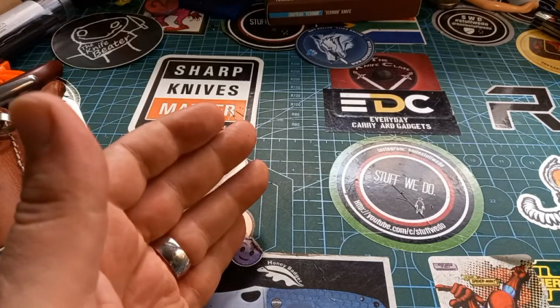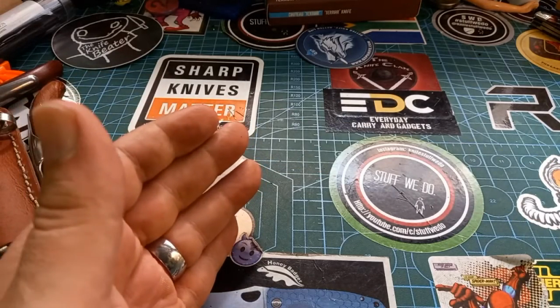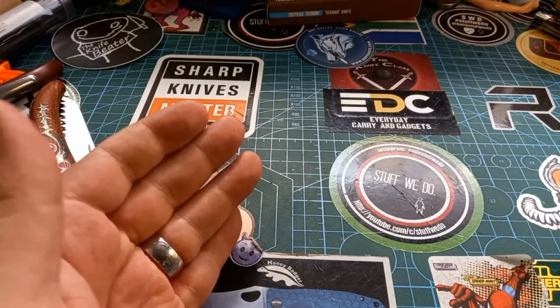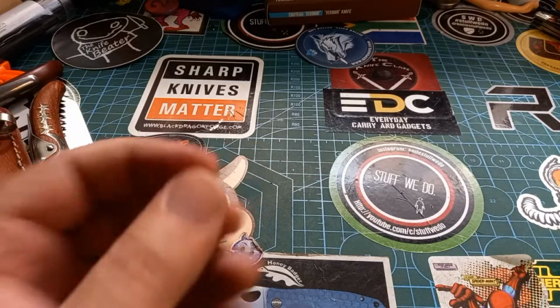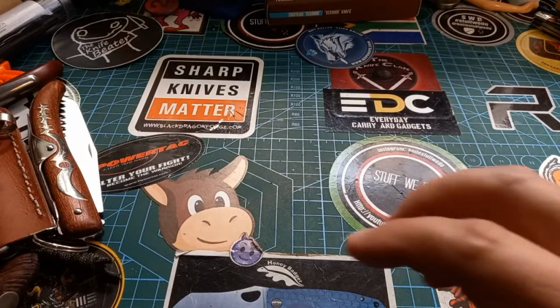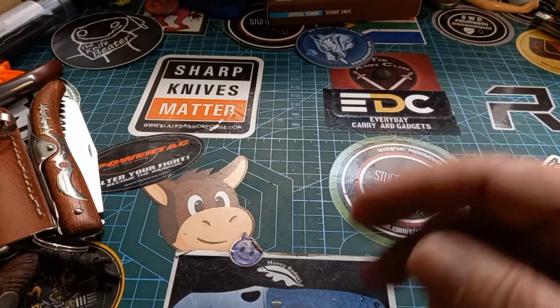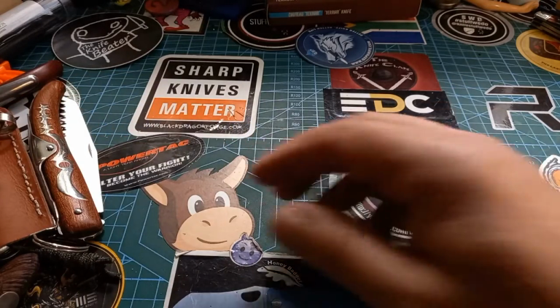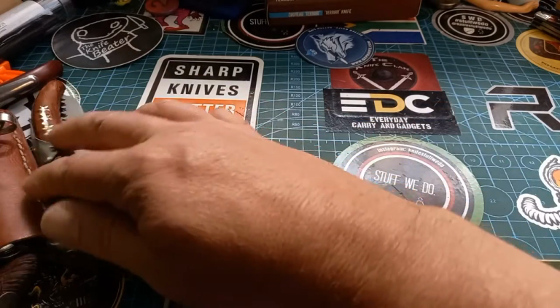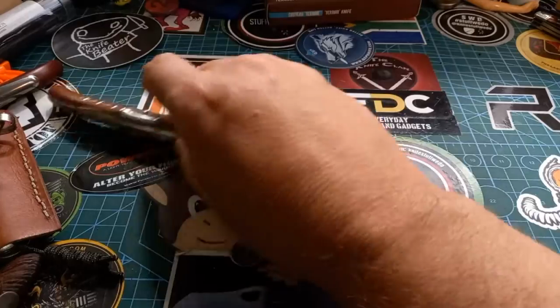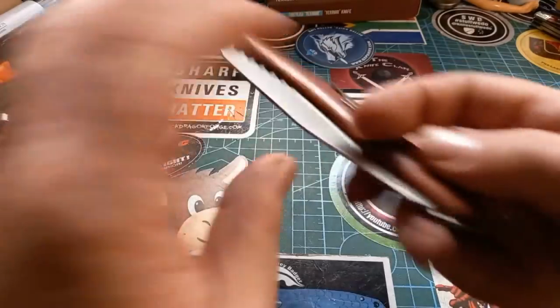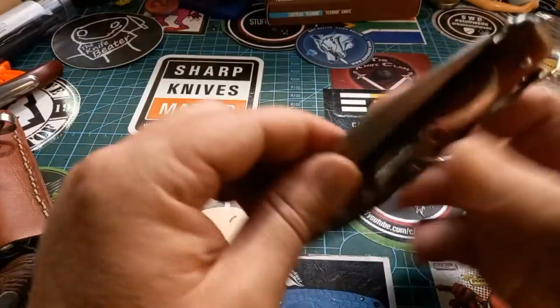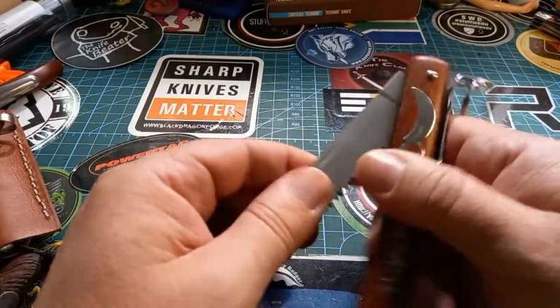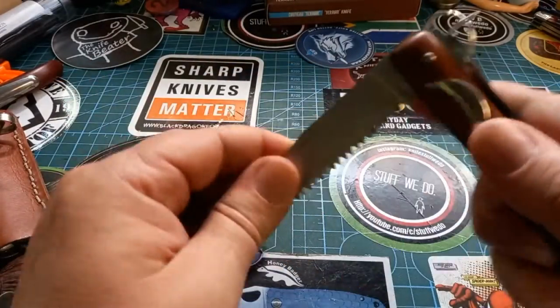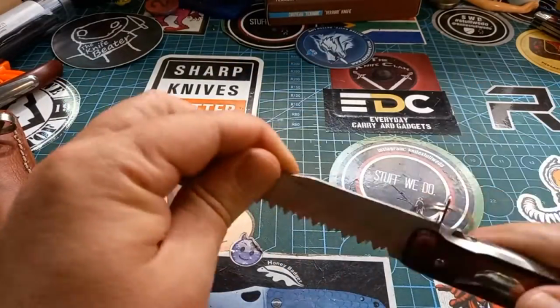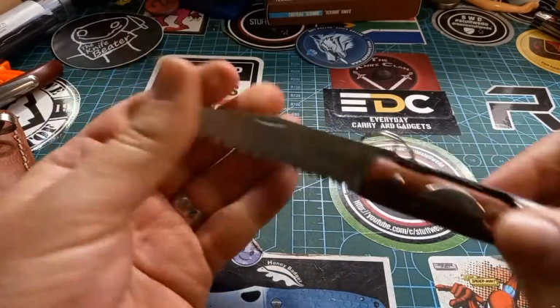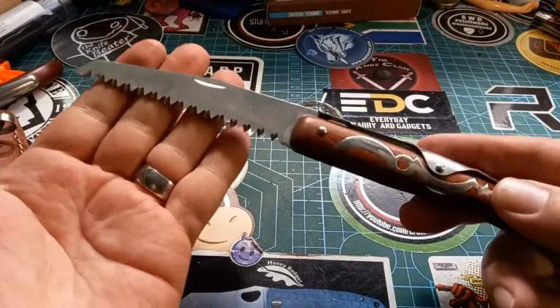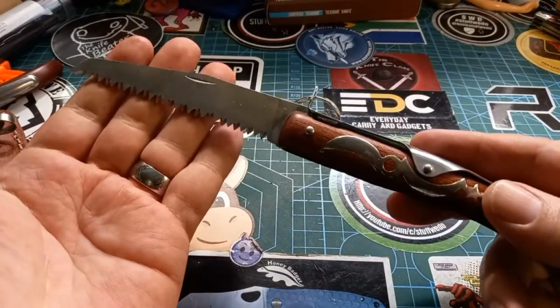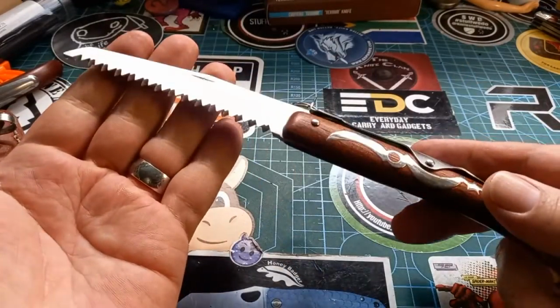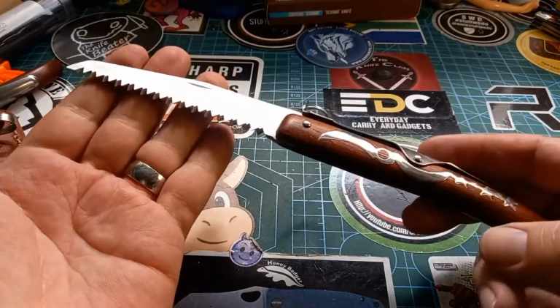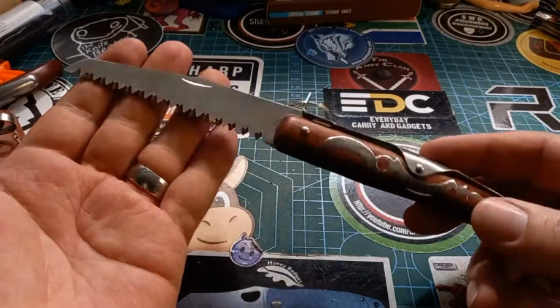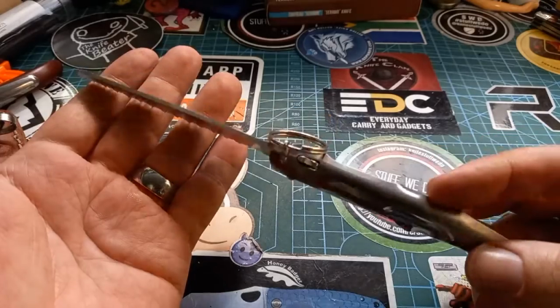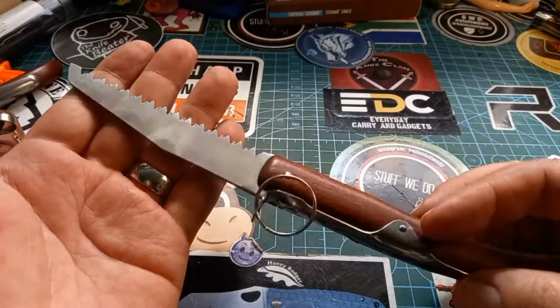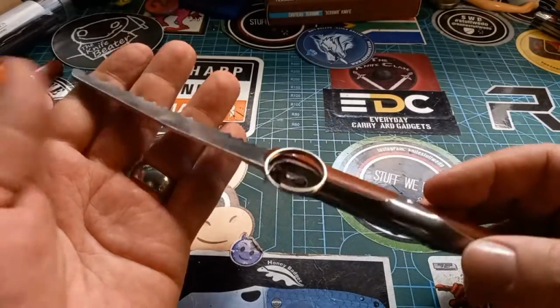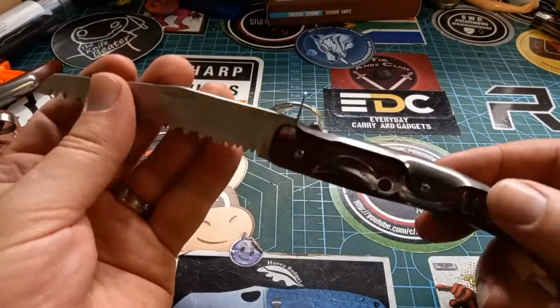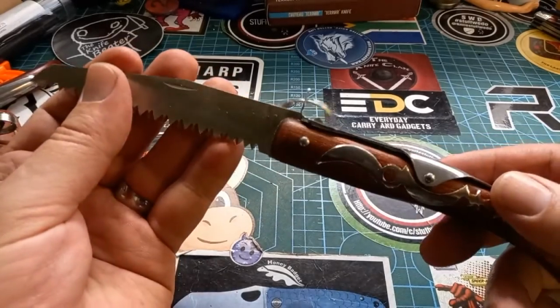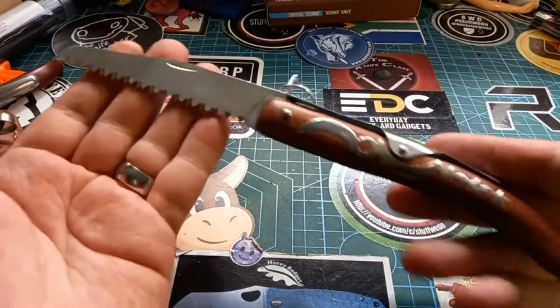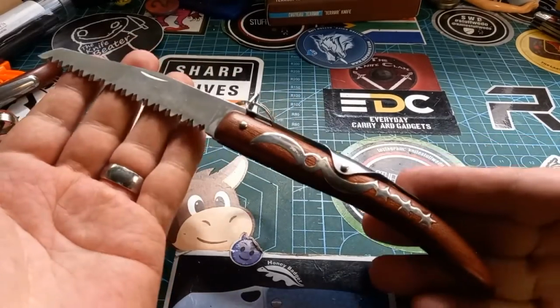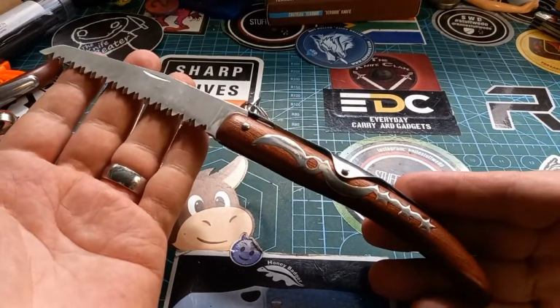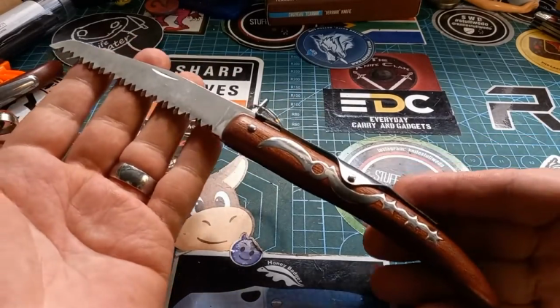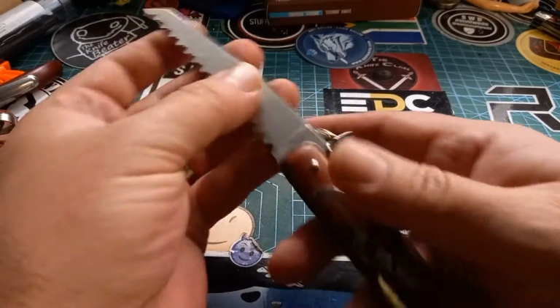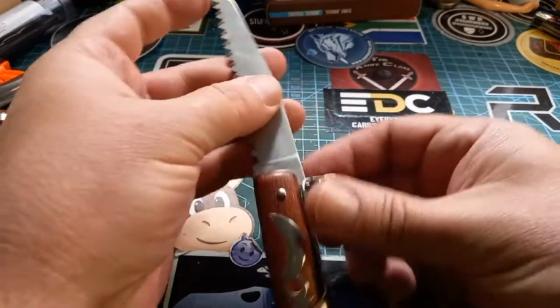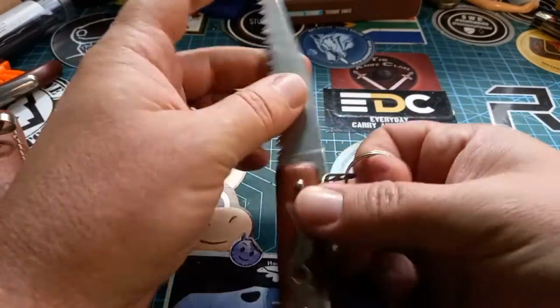You can see the patina building on there. Then something different — a copy folding saw, which is the same as the normal ratcheting copies but it's a saw.